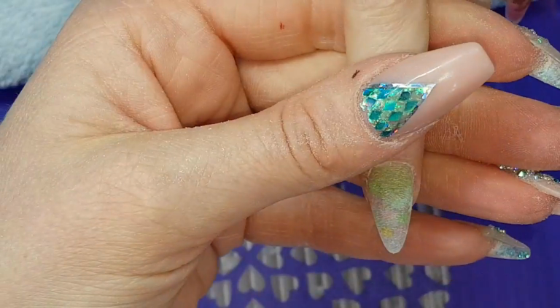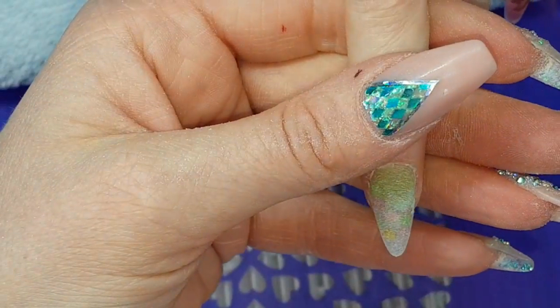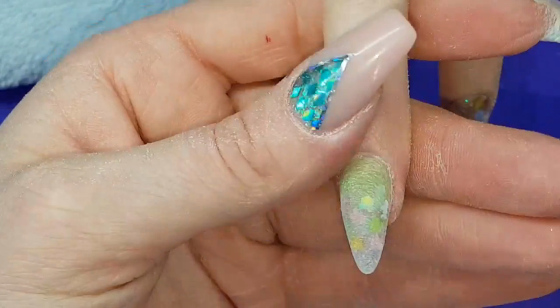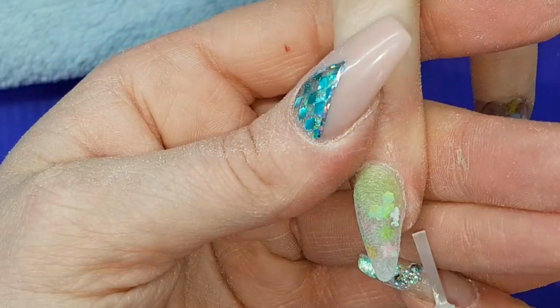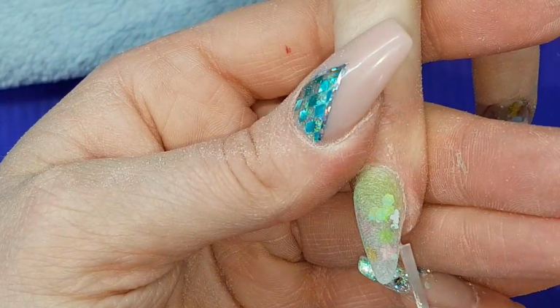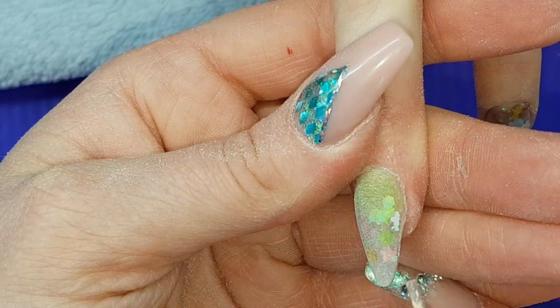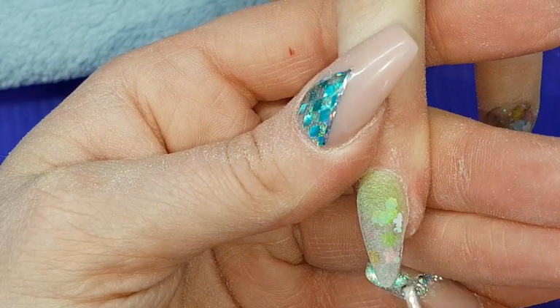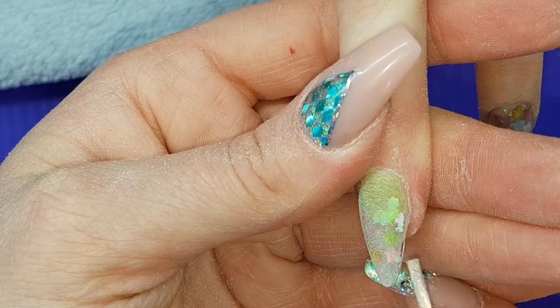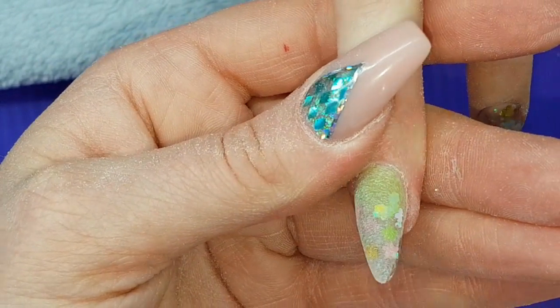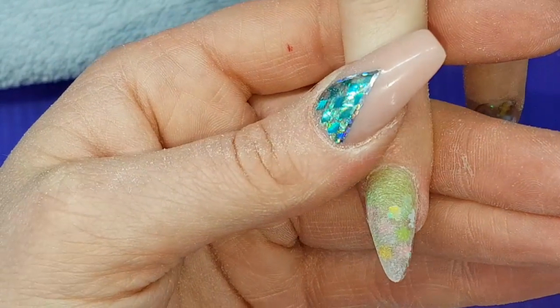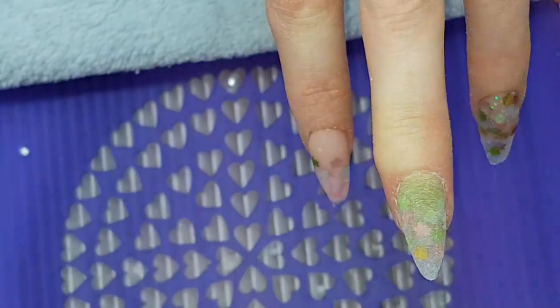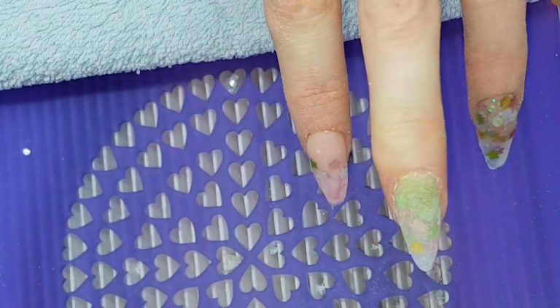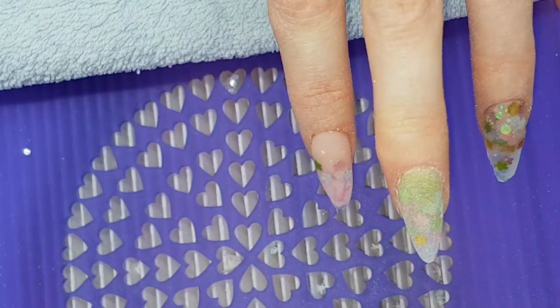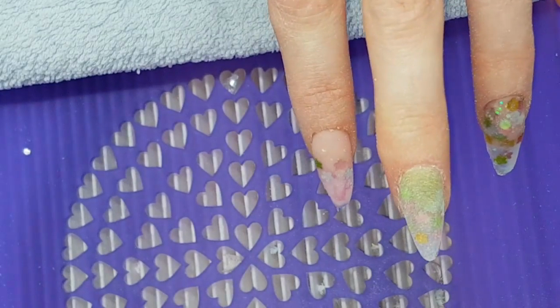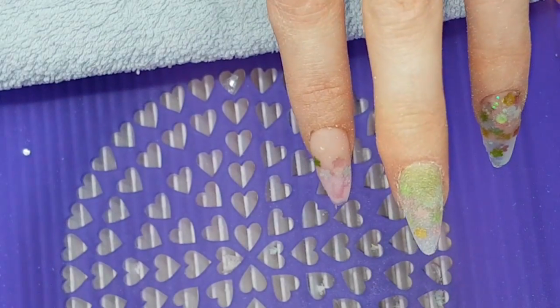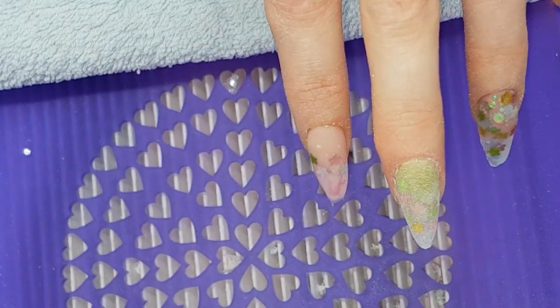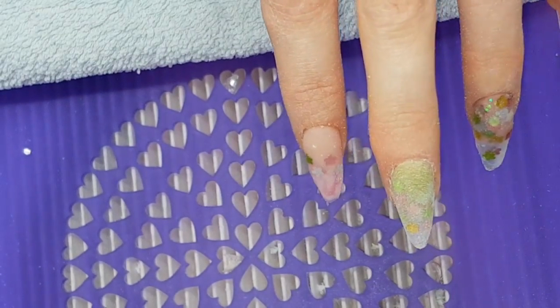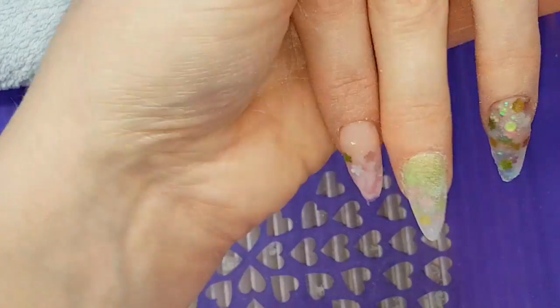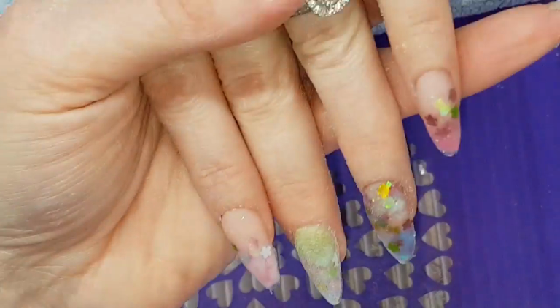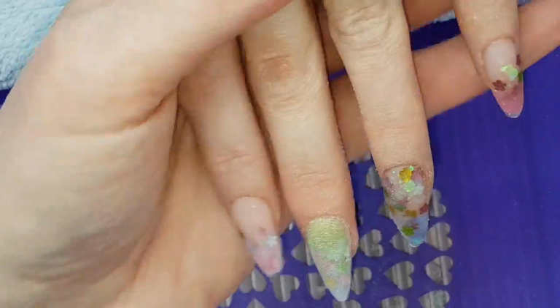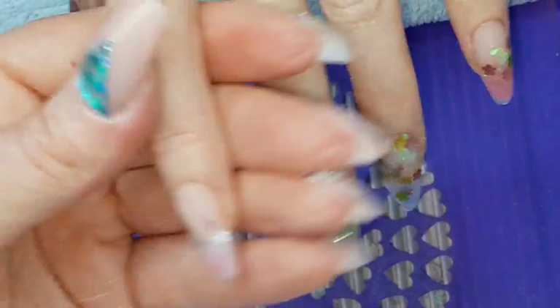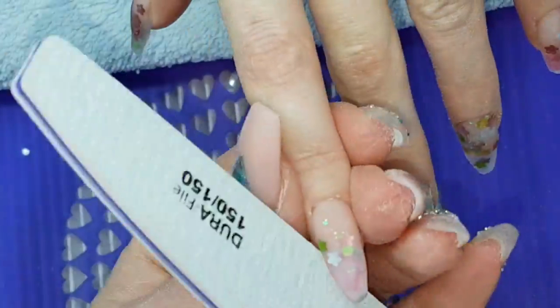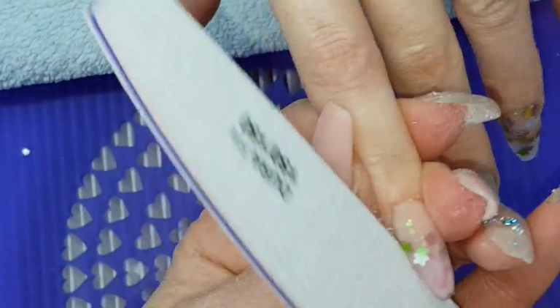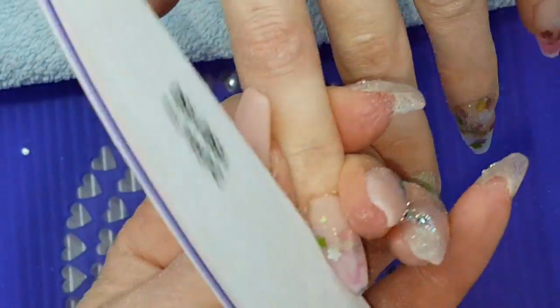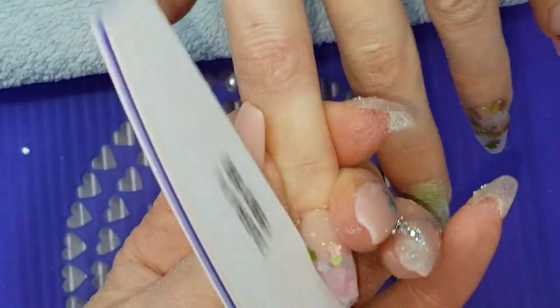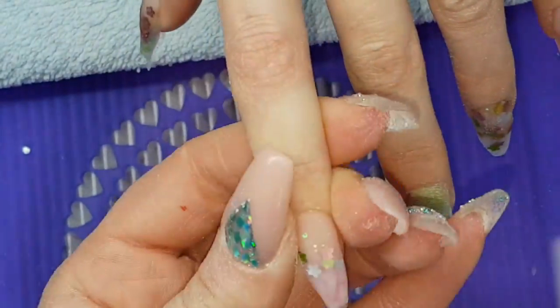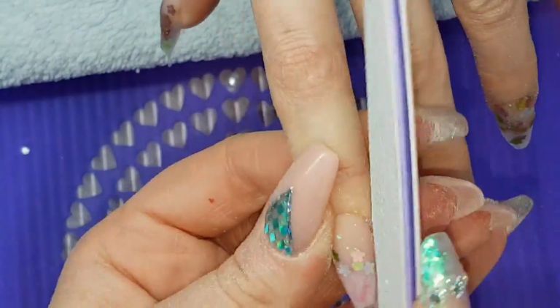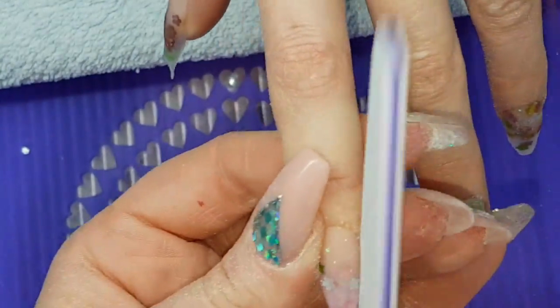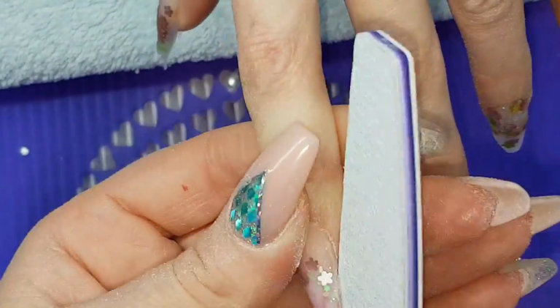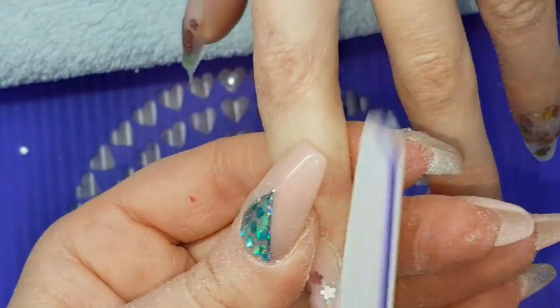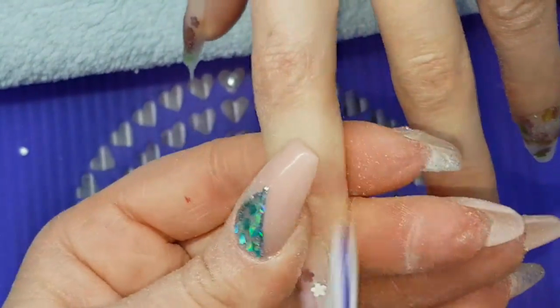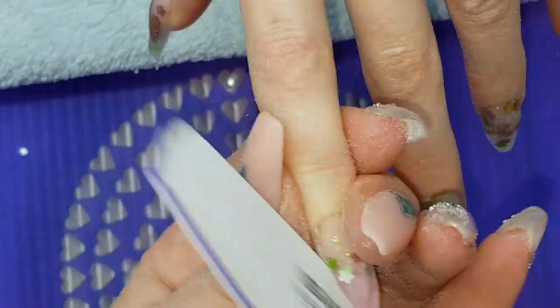At the end of that nail there are a few frayed bits, so I'm using my glue just to brush over those frayed bits. Then I'm going to file another nail while that glue is setting.